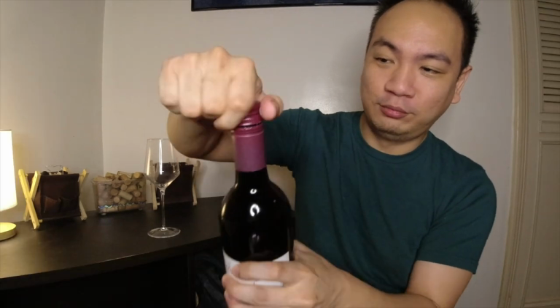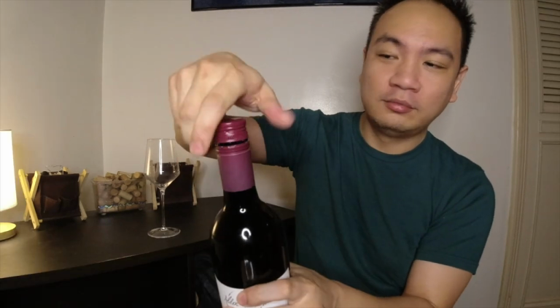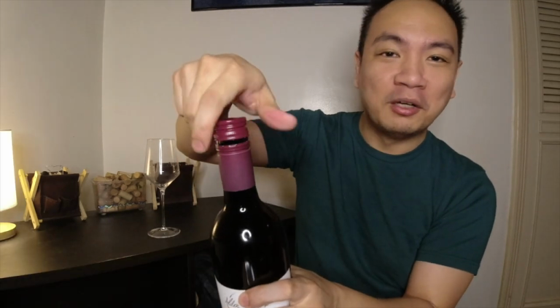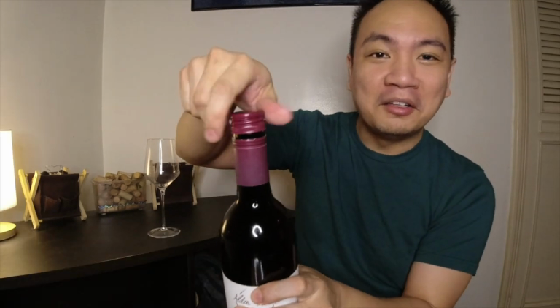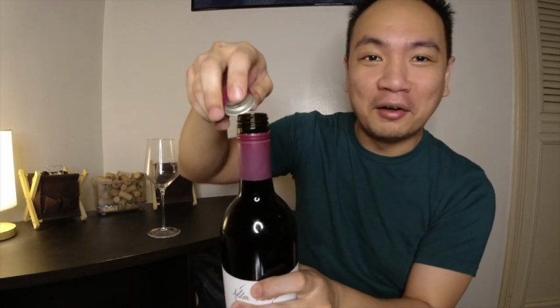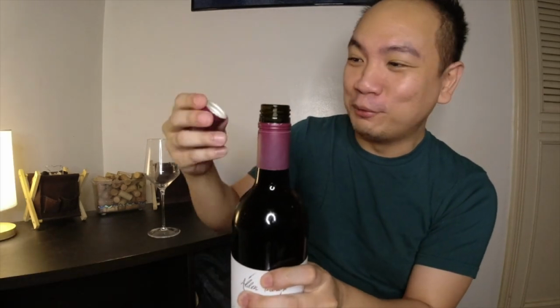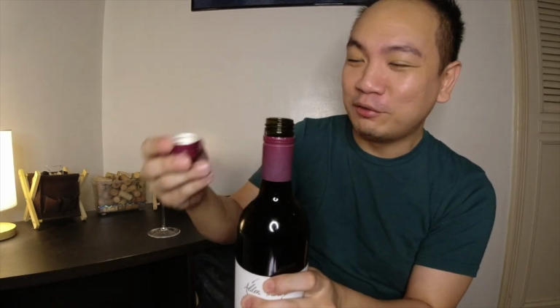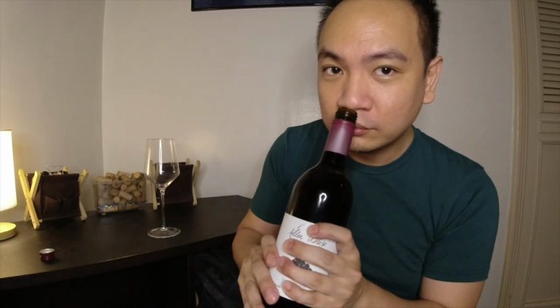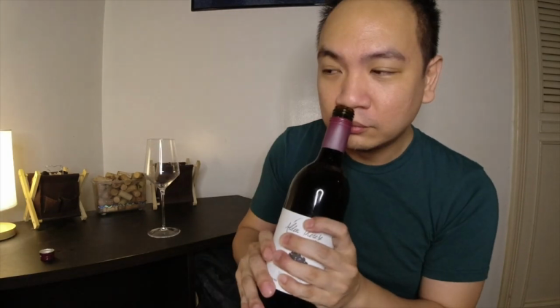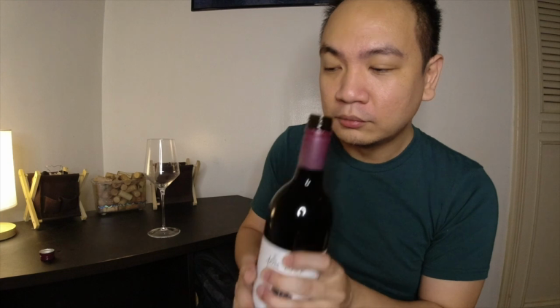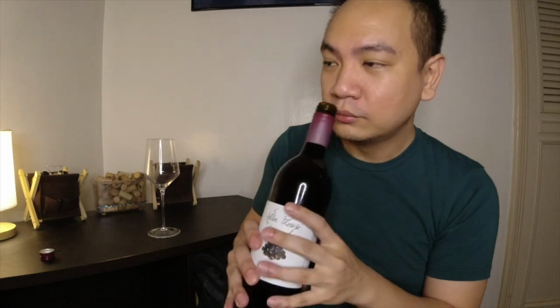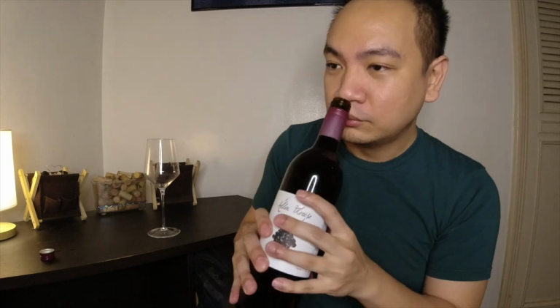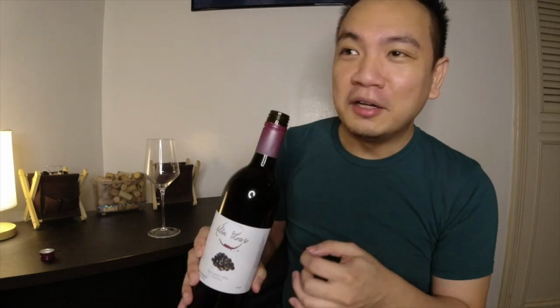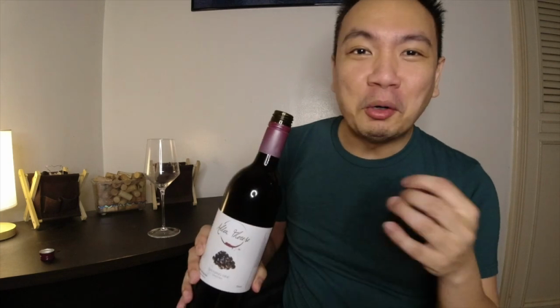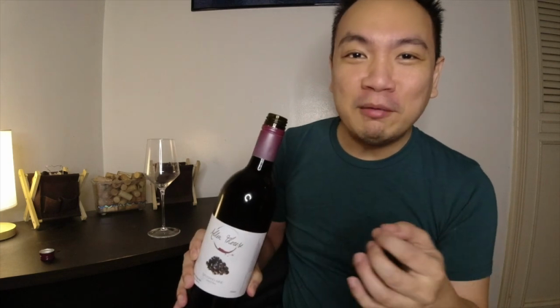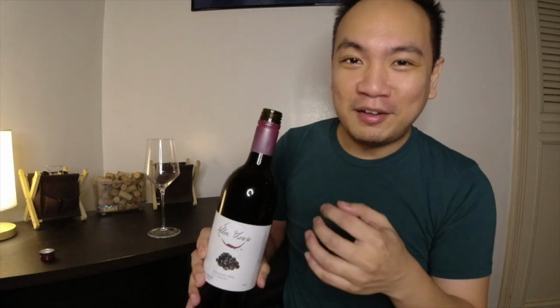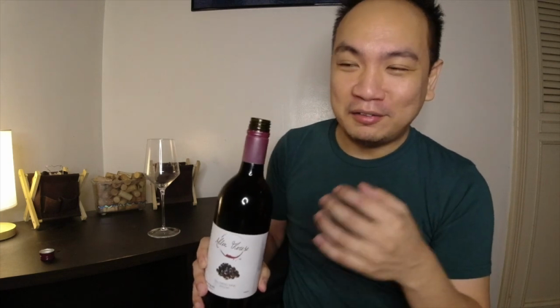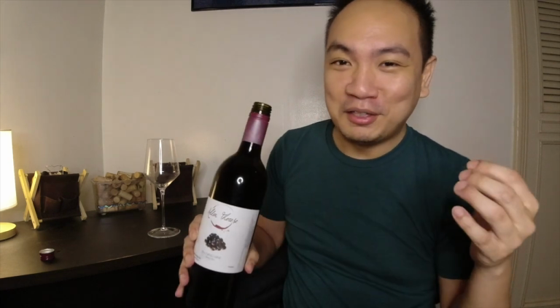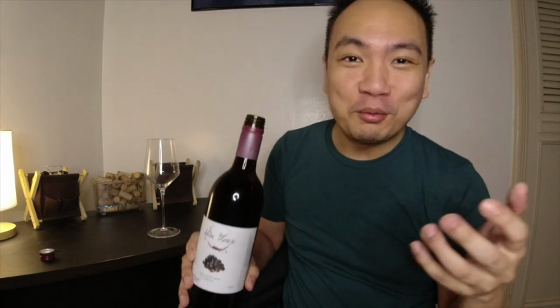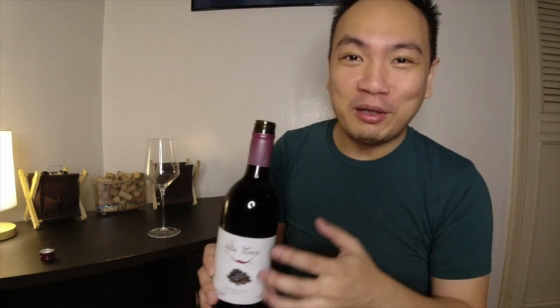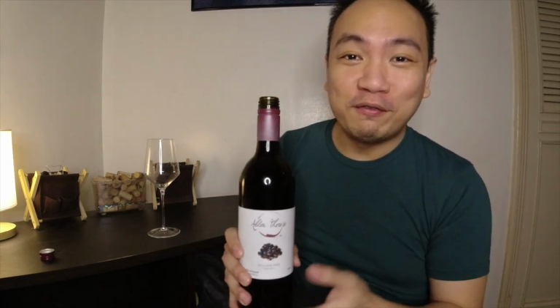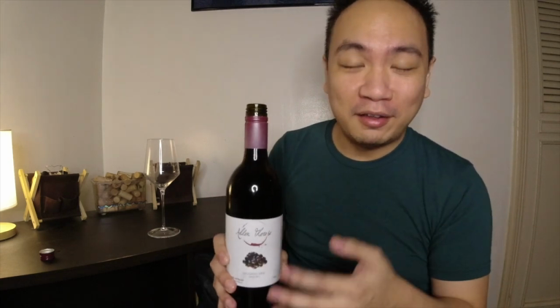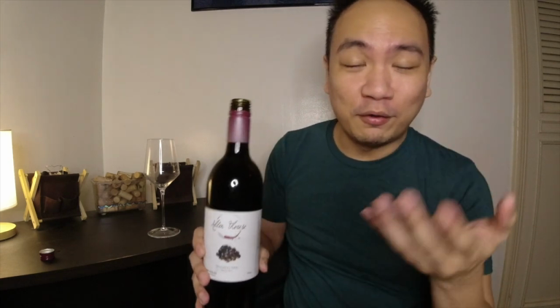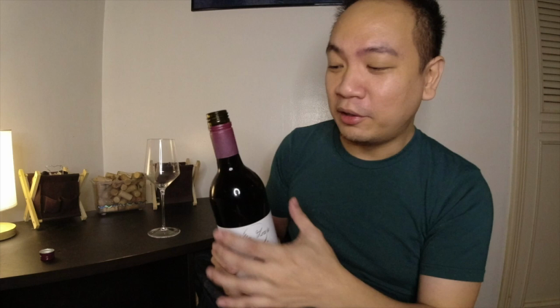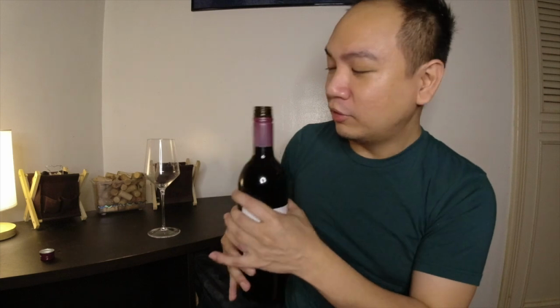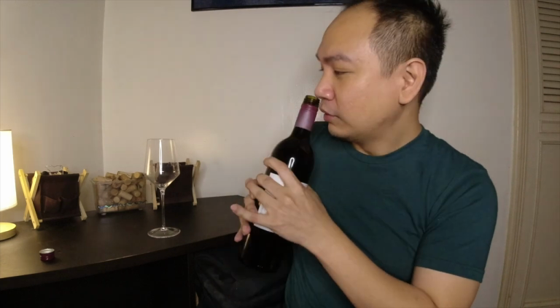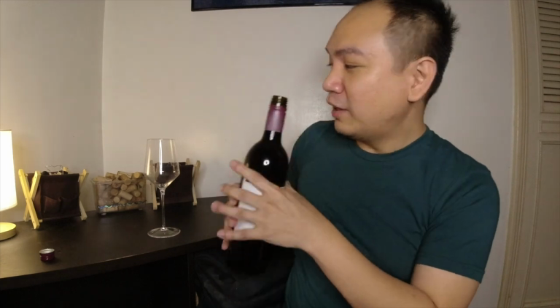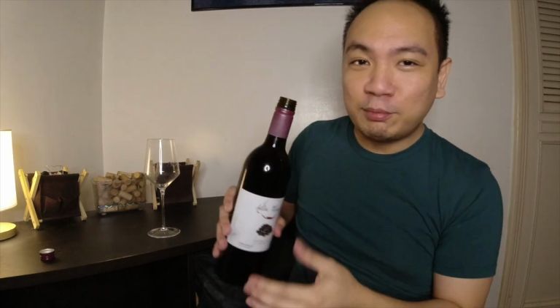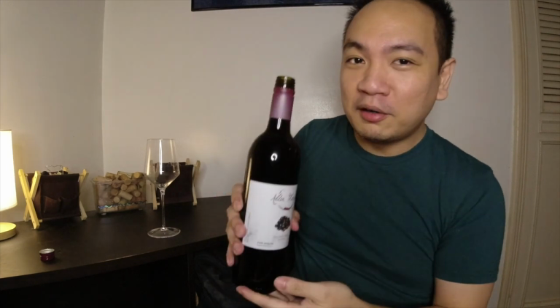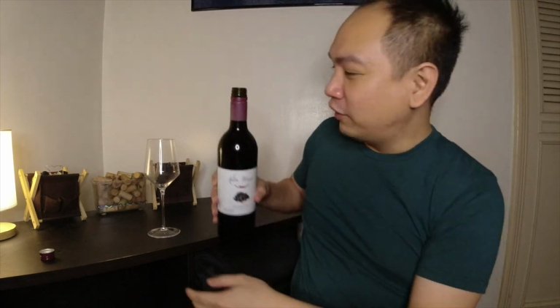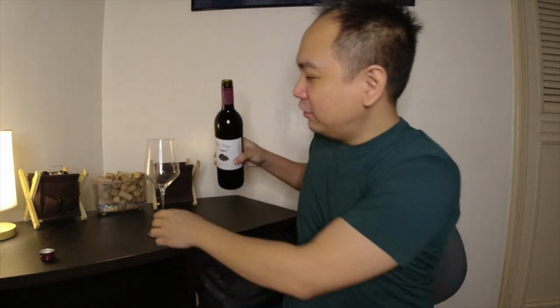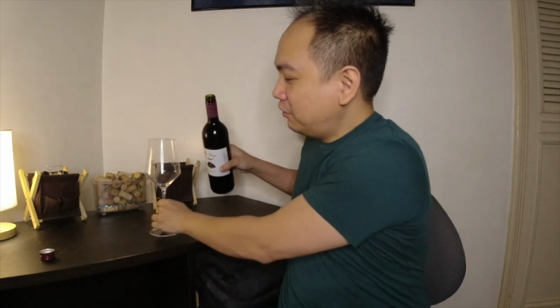Oh, that was a little hard to open. A little oaky on the nose, but not the oak that we would find in foreign wines. And let's pour ourselves a glass now.